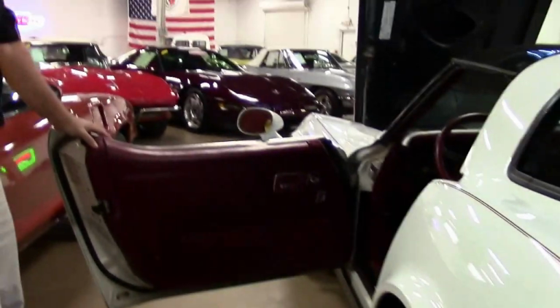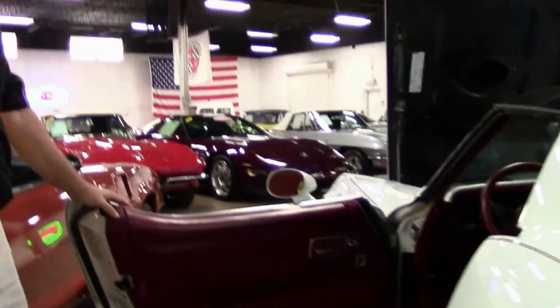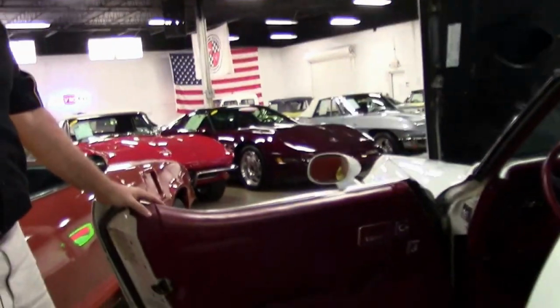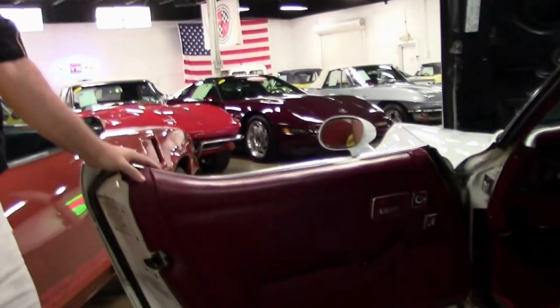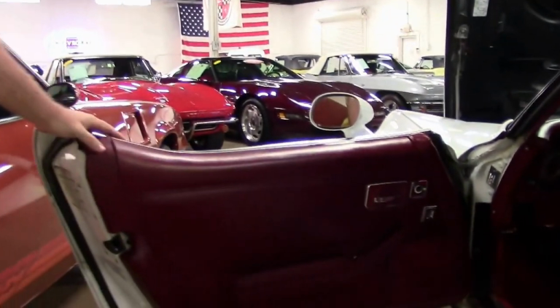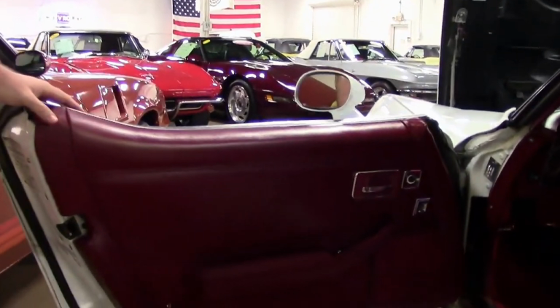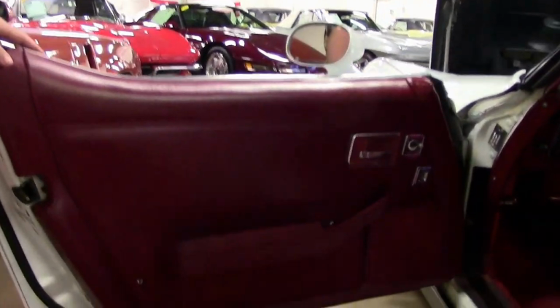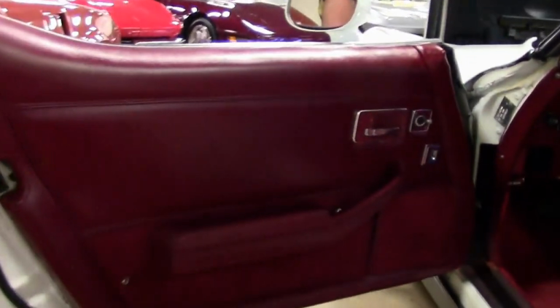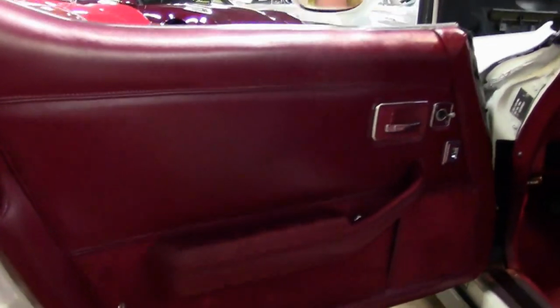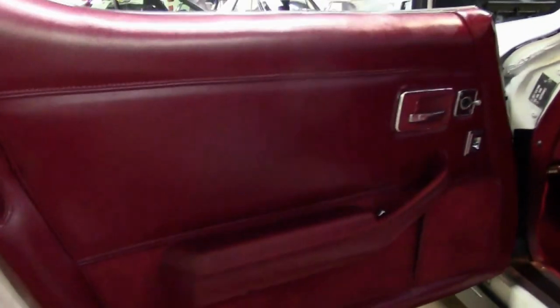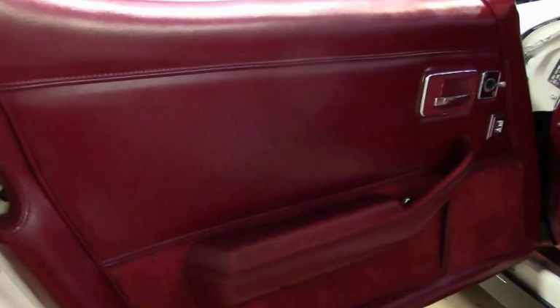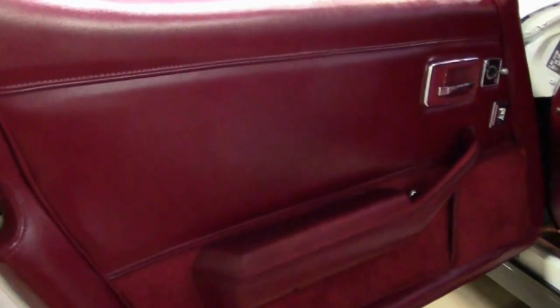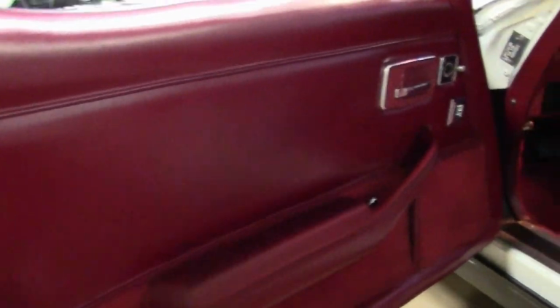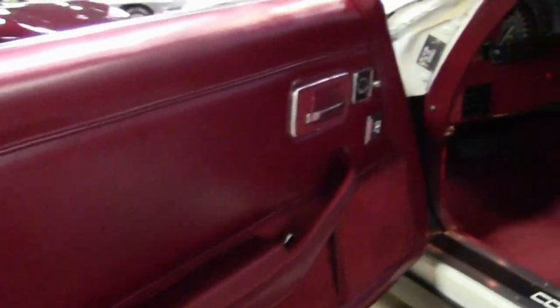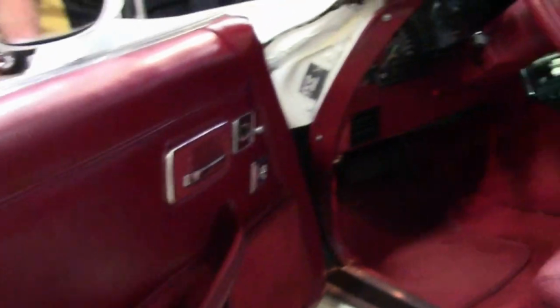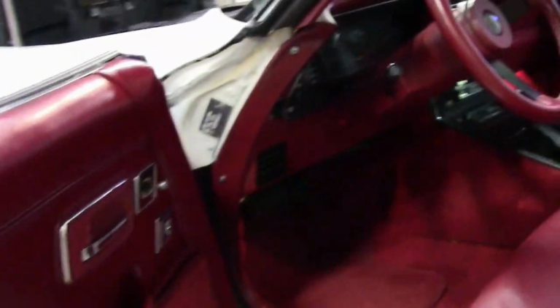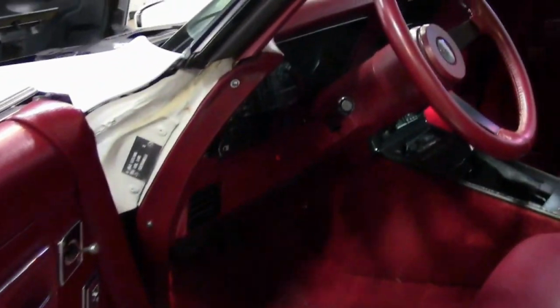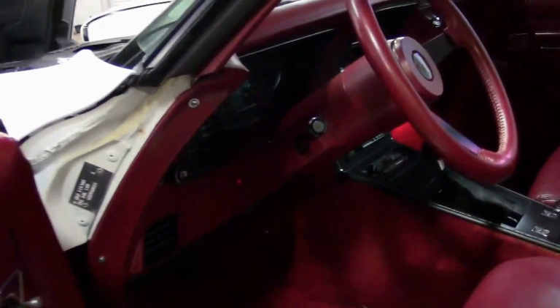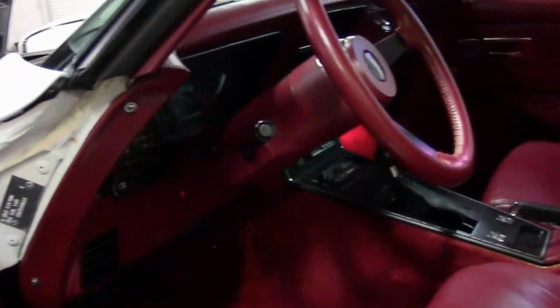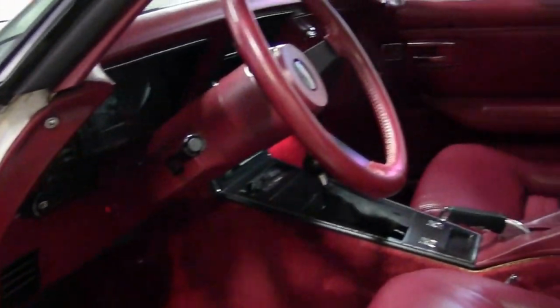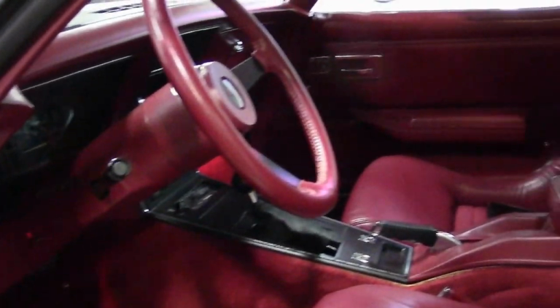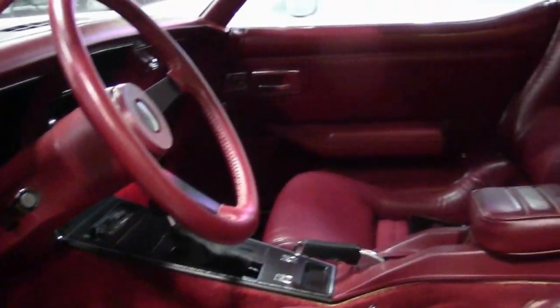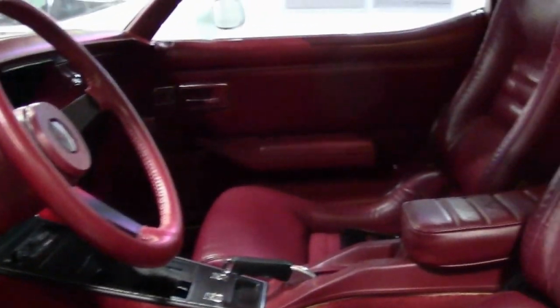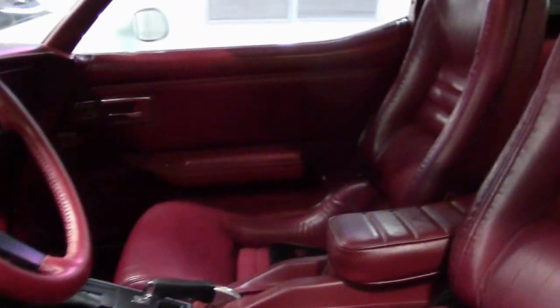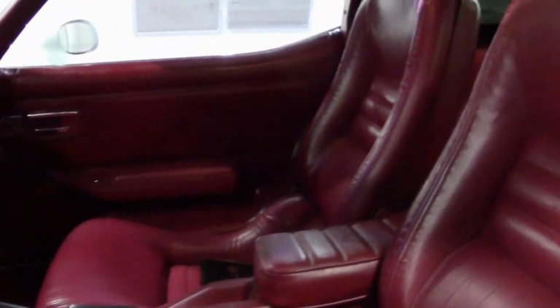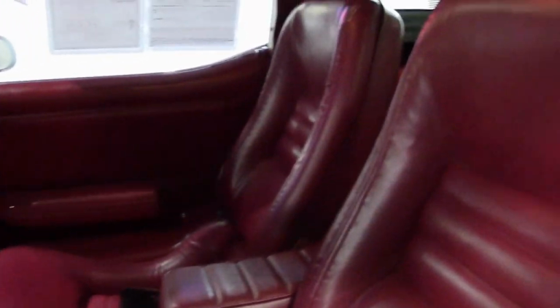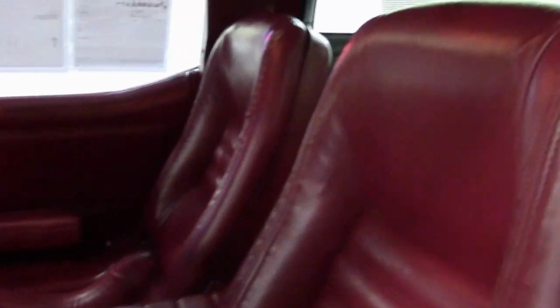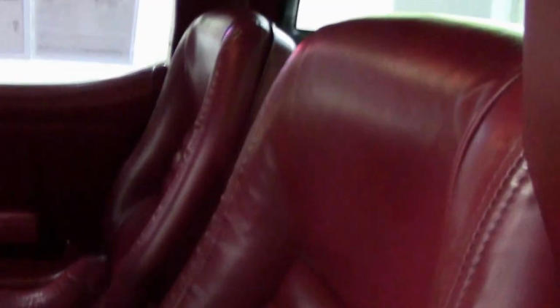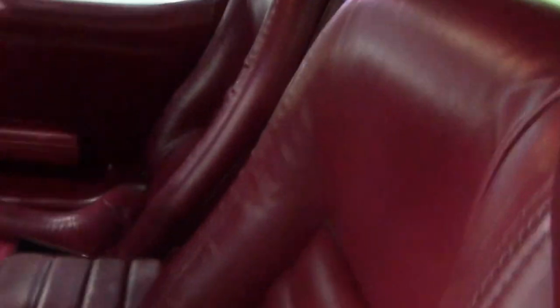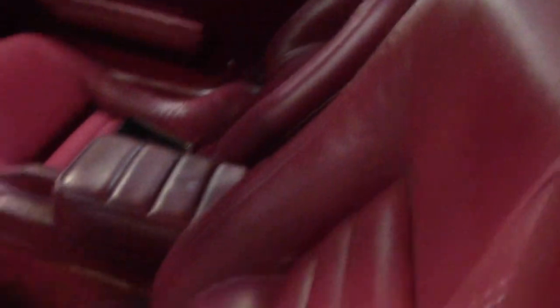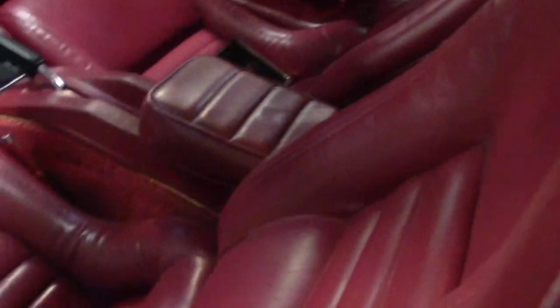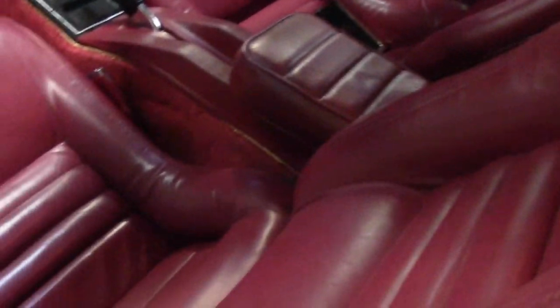The interior is in good shape. Door panels, carpeting, and seats are all showing very nicely without any major rips, tears, or issues.